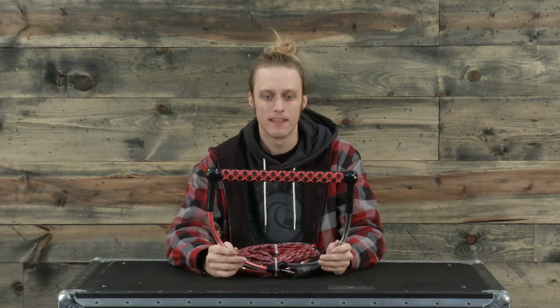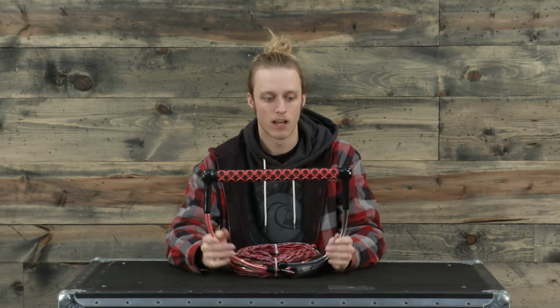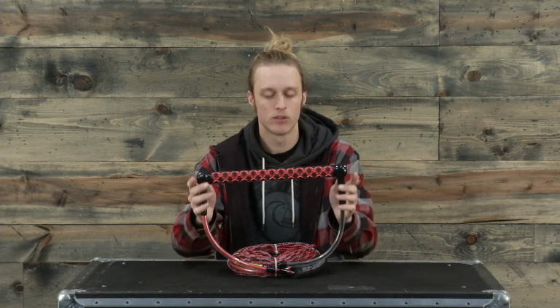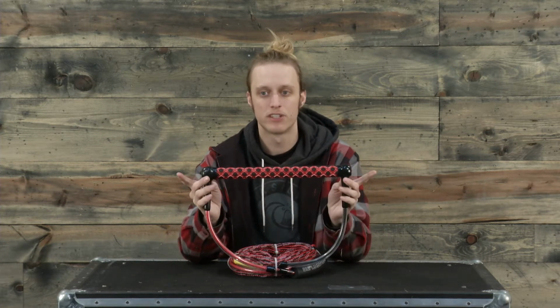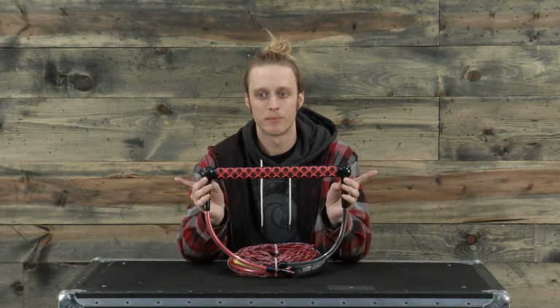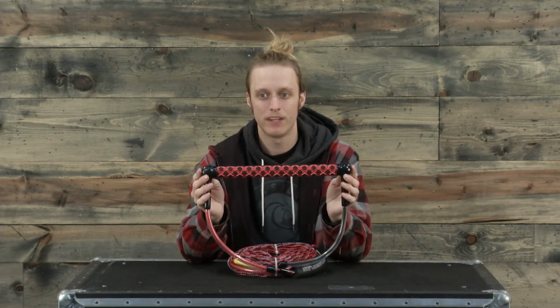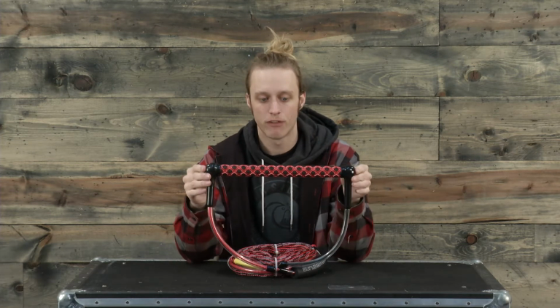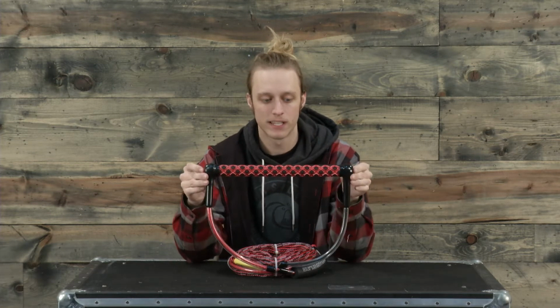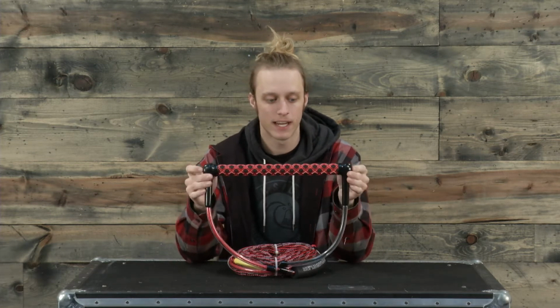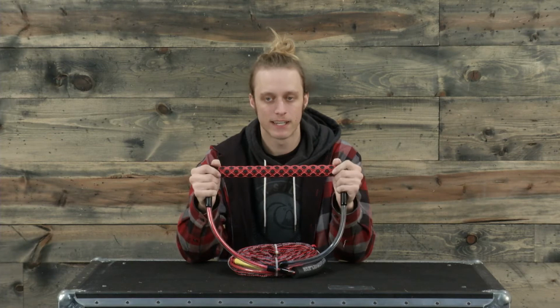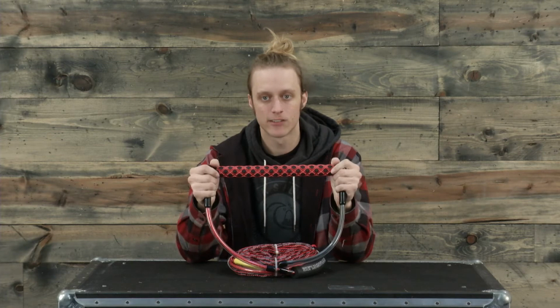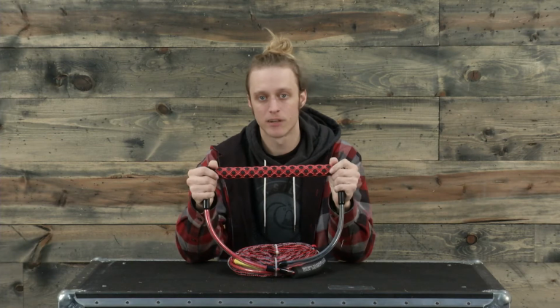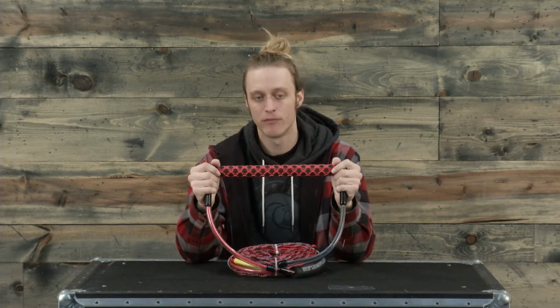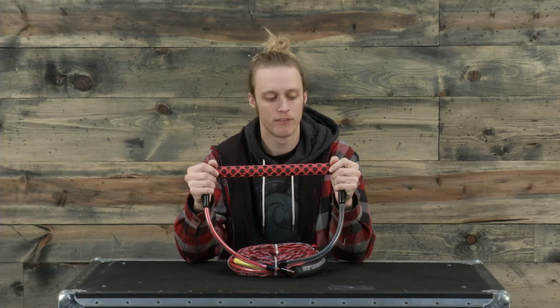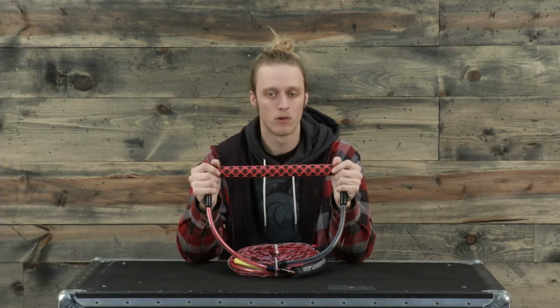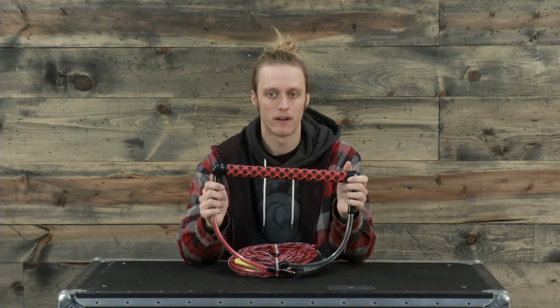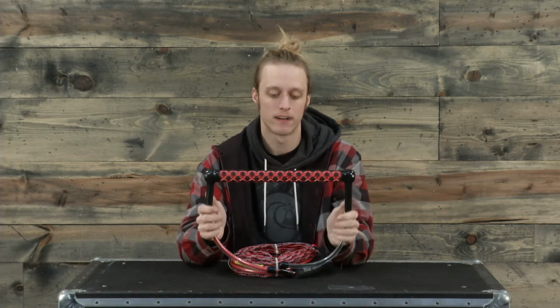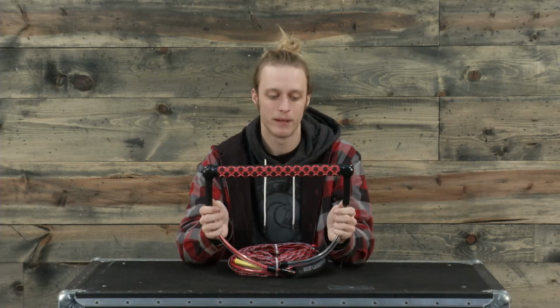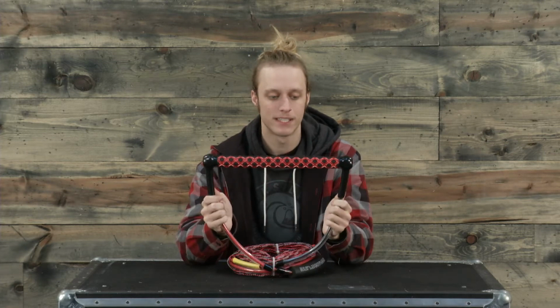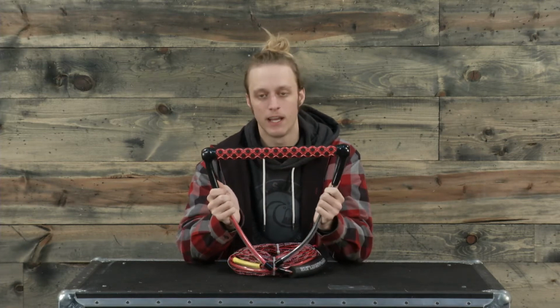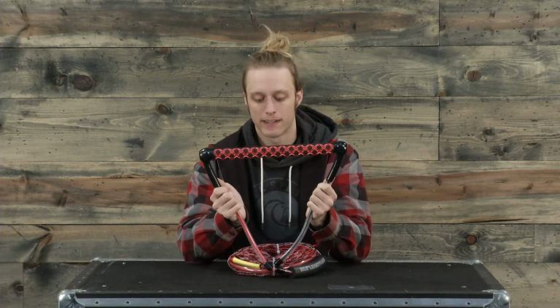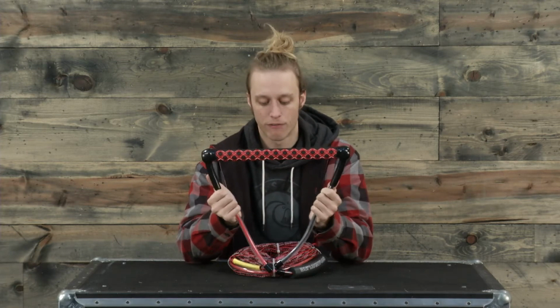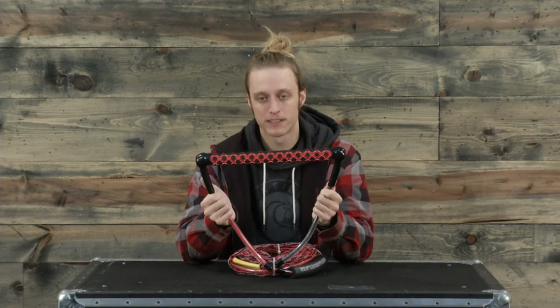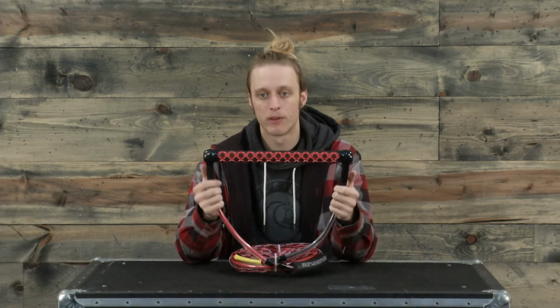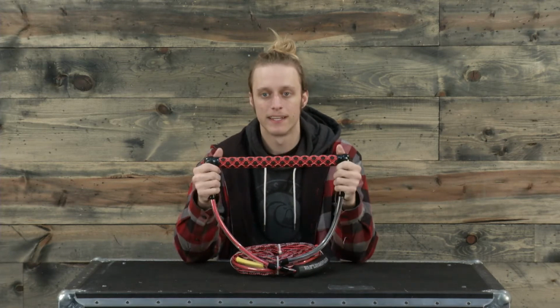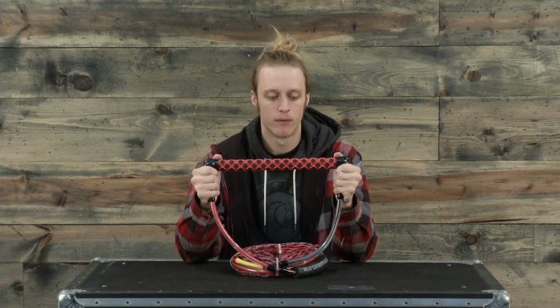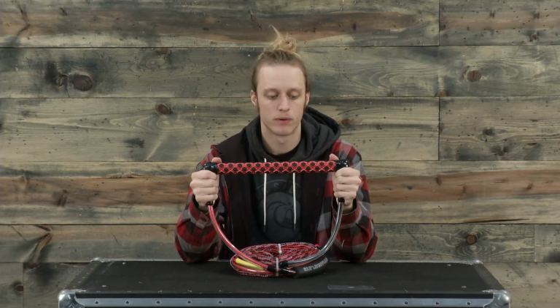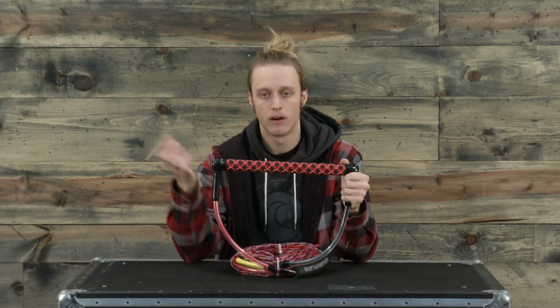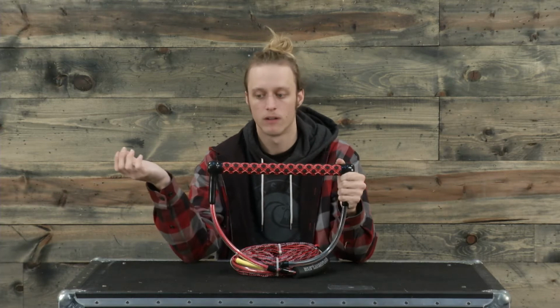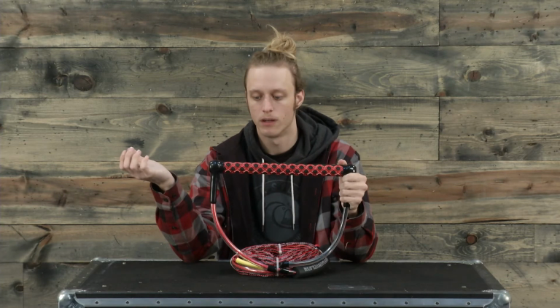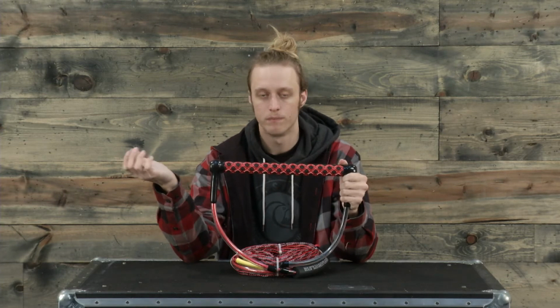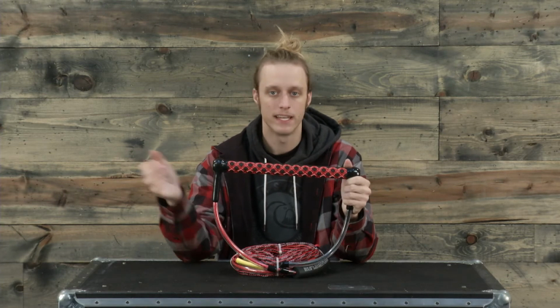This also features some EVA floats inside this handle, so it's going to be very visible in the water and you're going to be able to see it because it'll float on top really nice, which we all need.